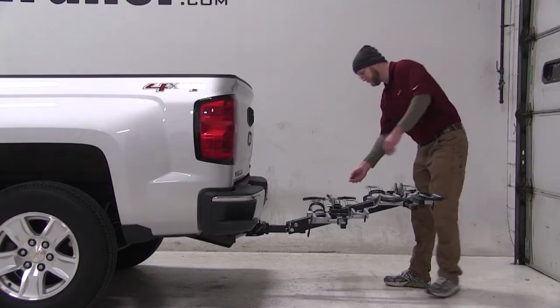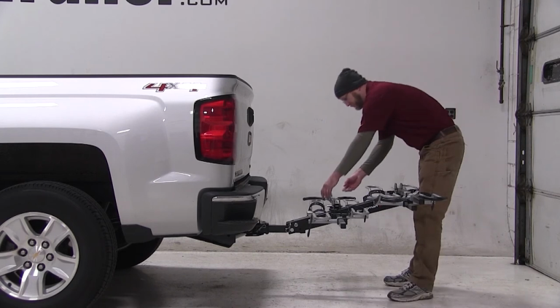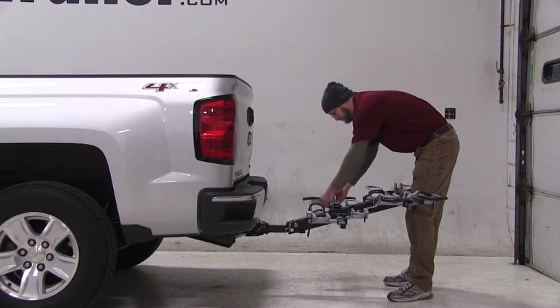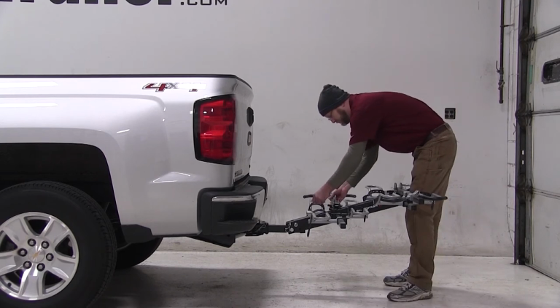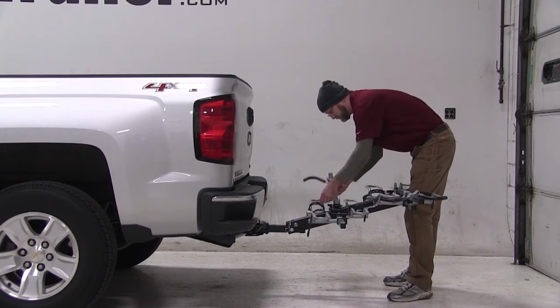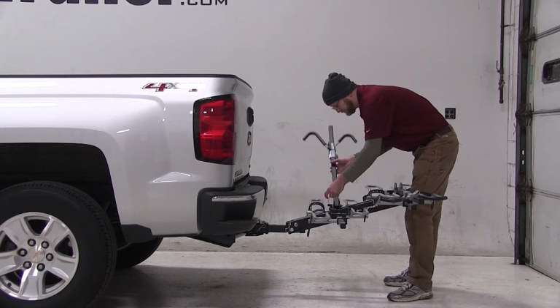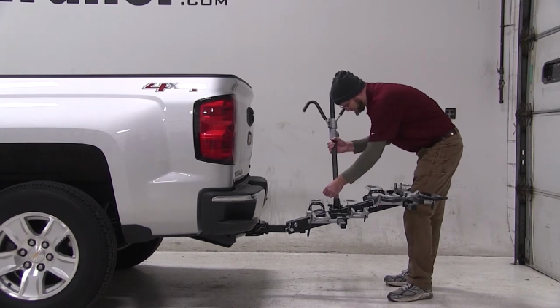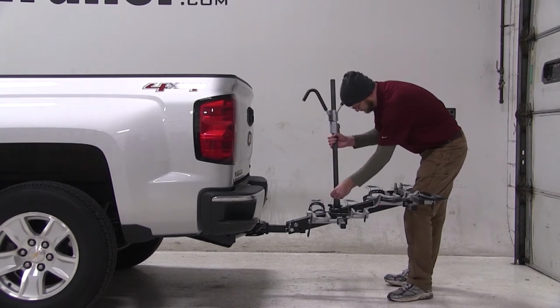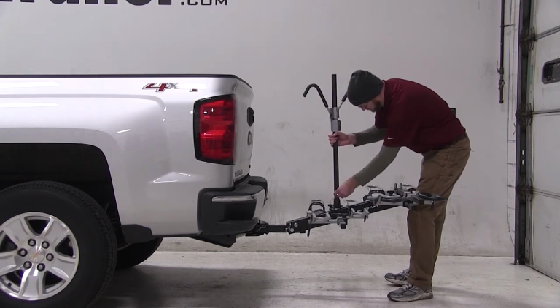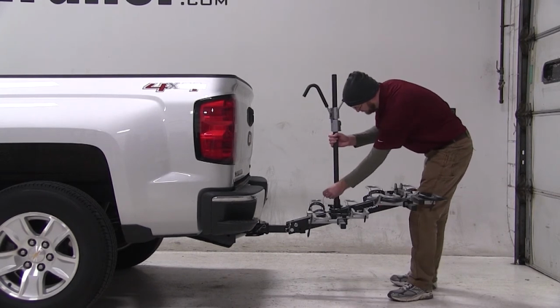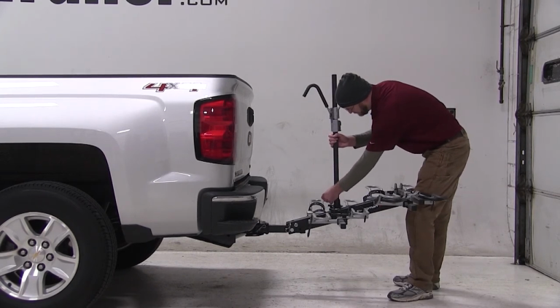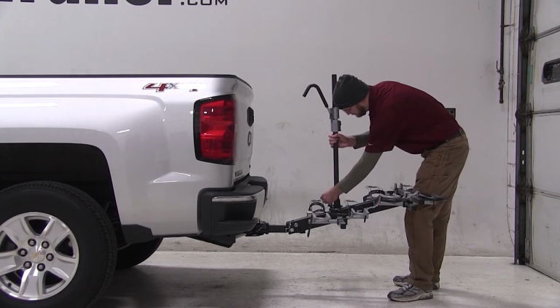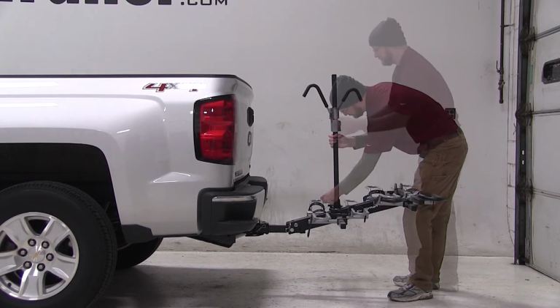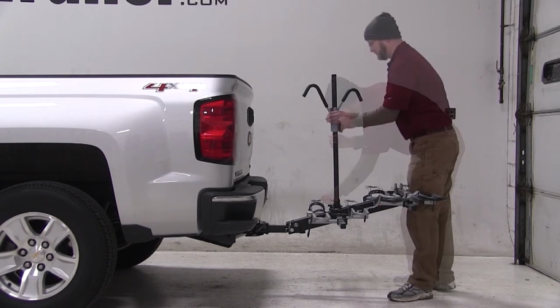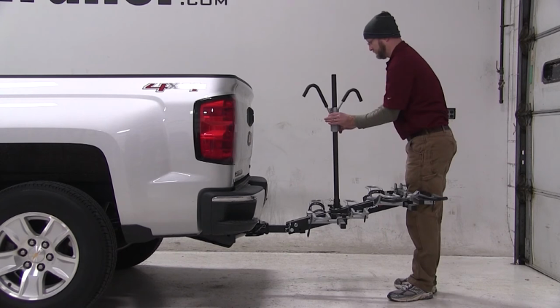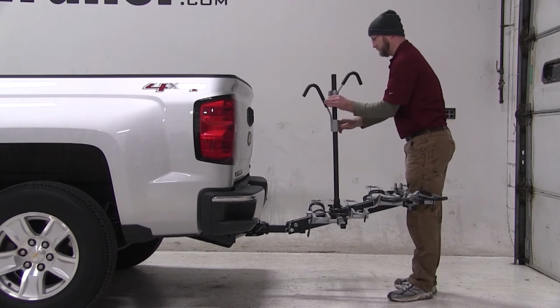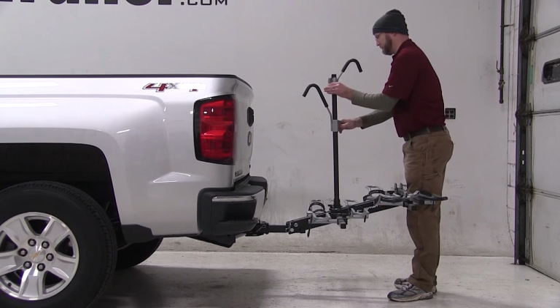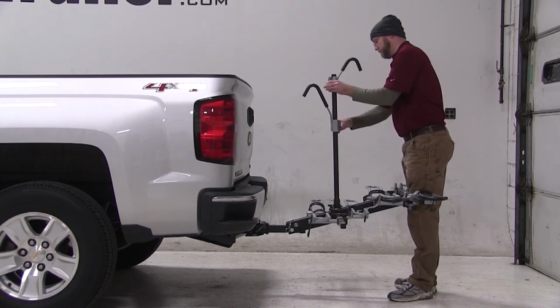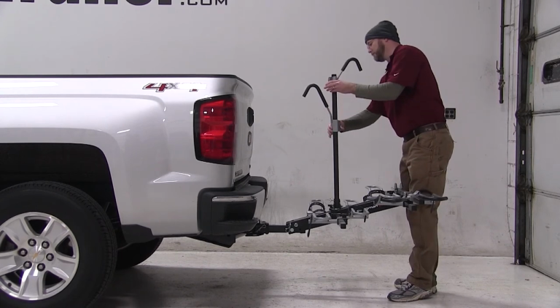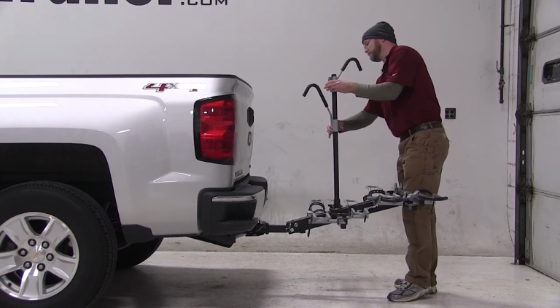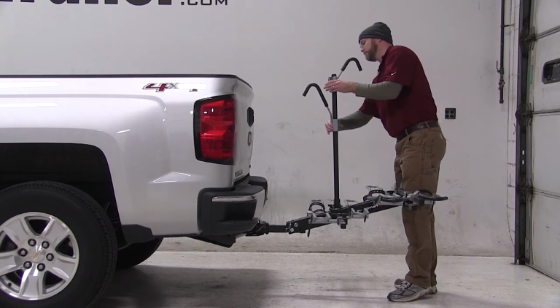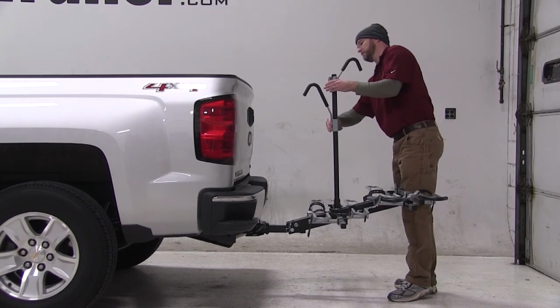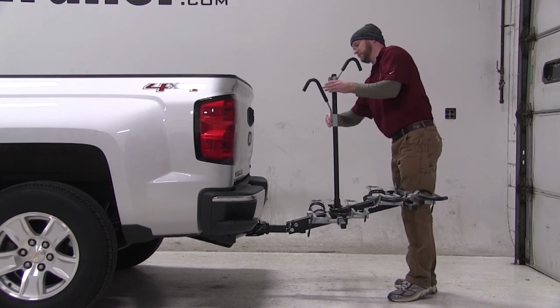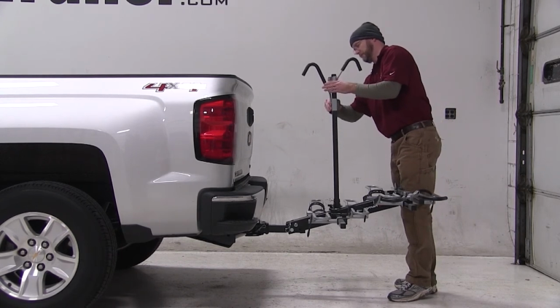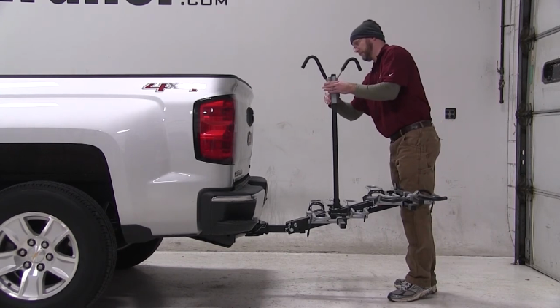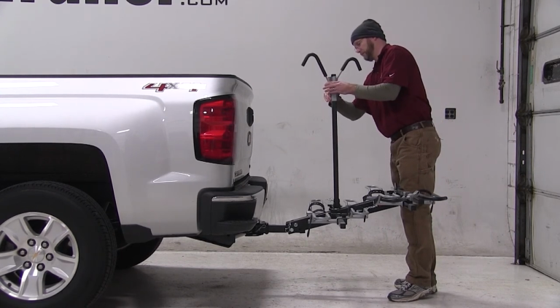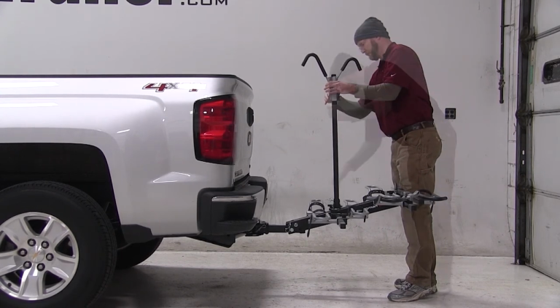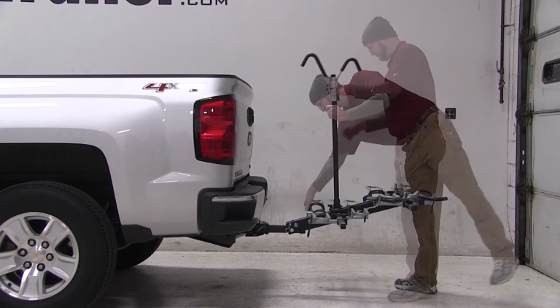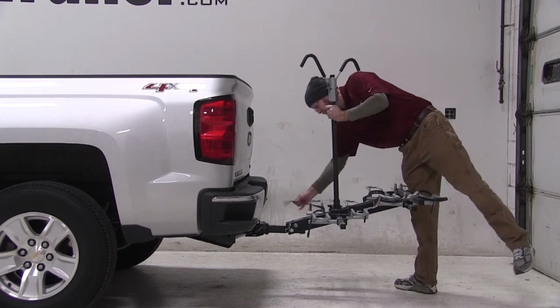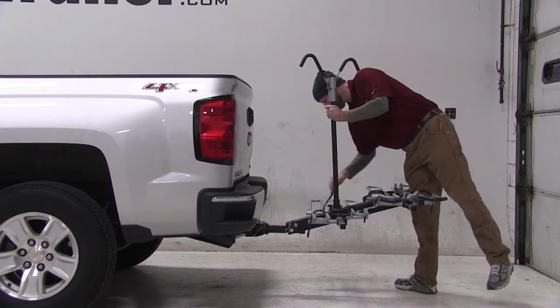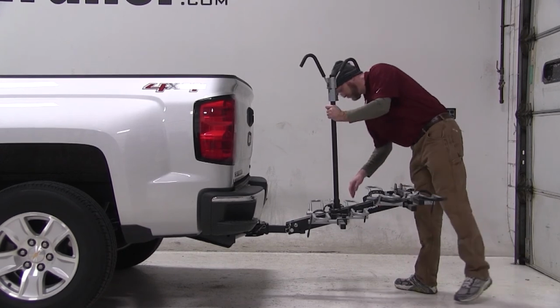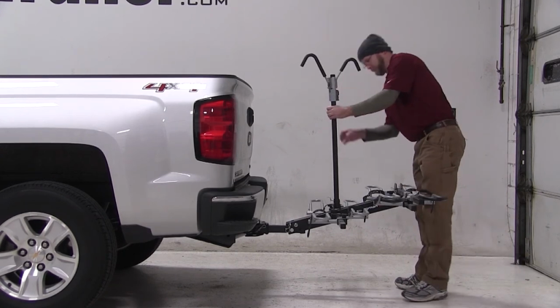Next, we'll pull the pin to raise the mast. Once the mast is in place, raise your frame hooks to the highest position. Make sure your cradle straps are undone.